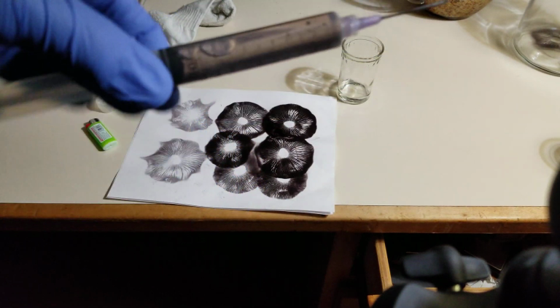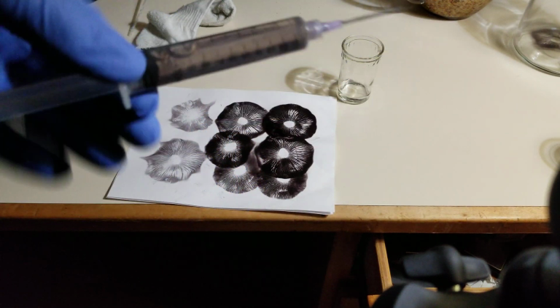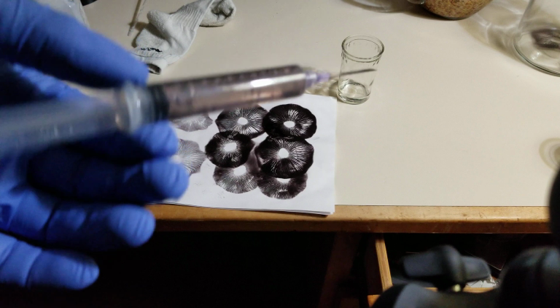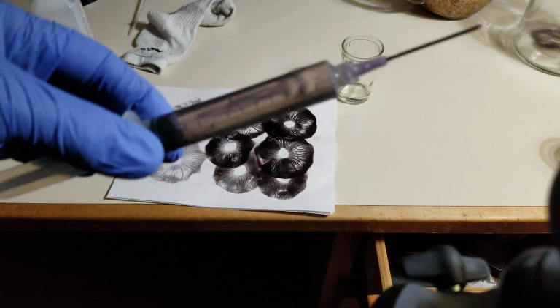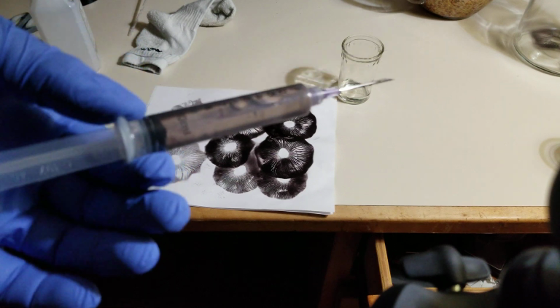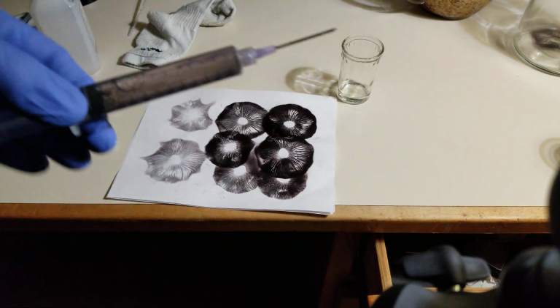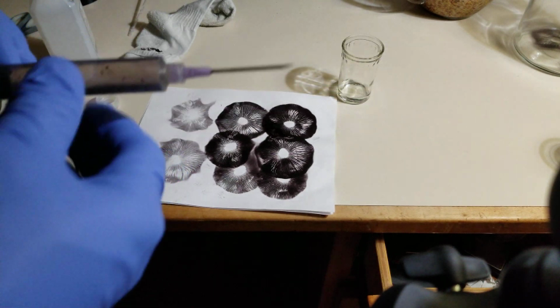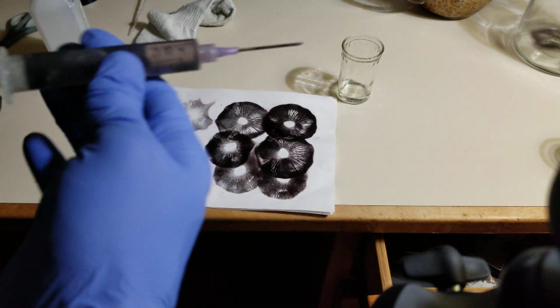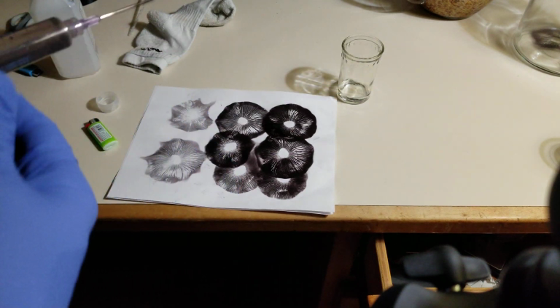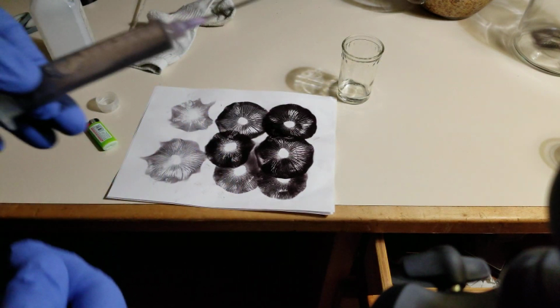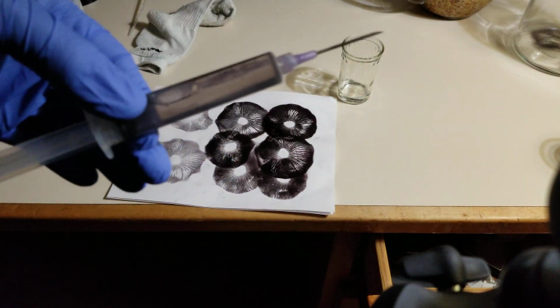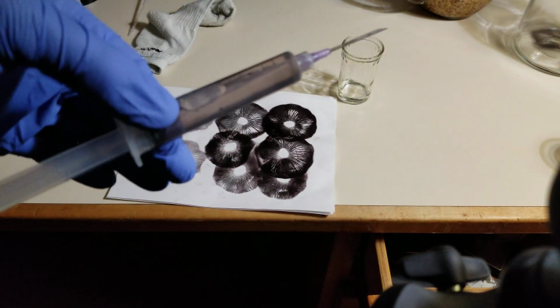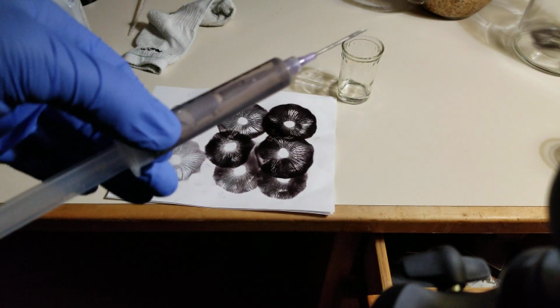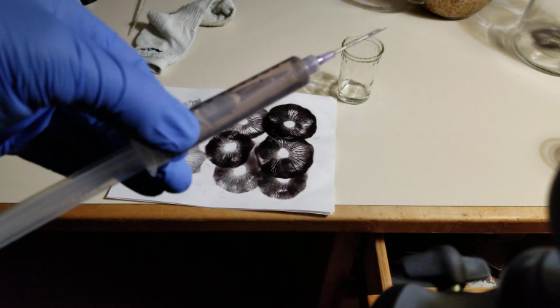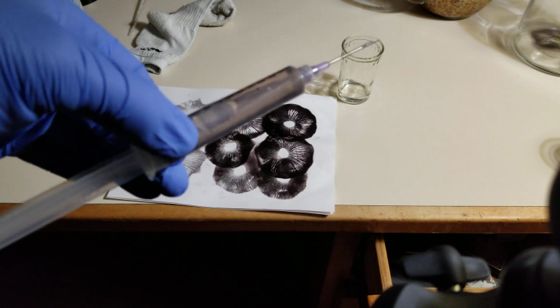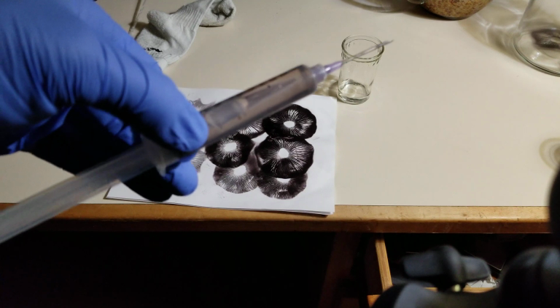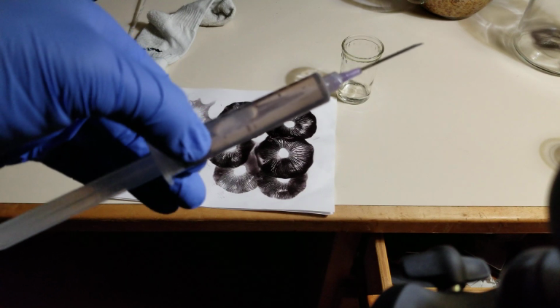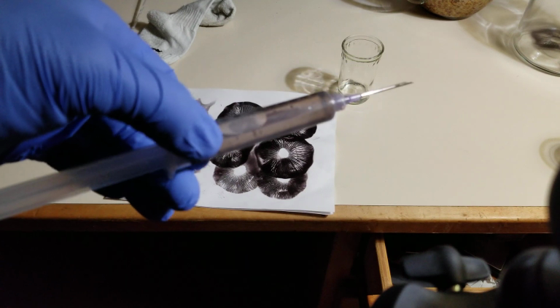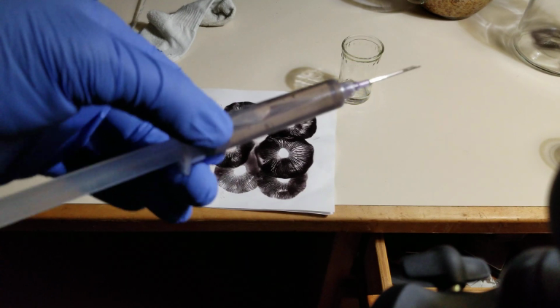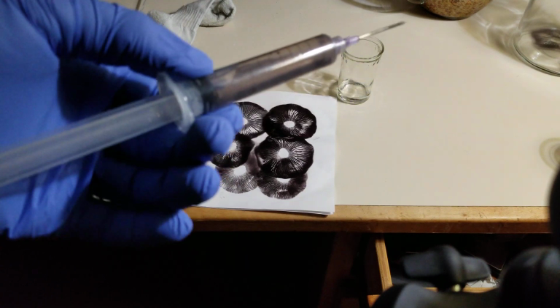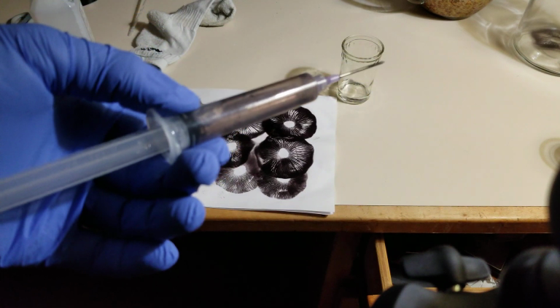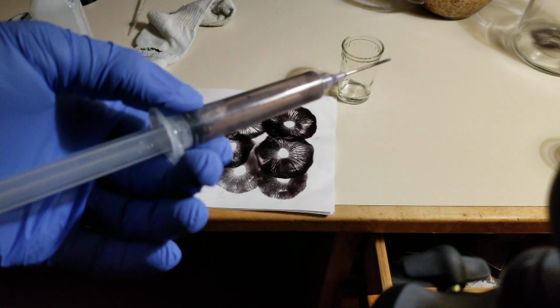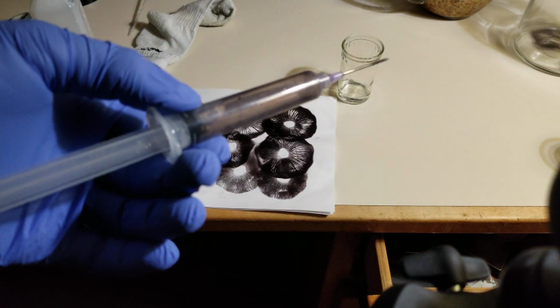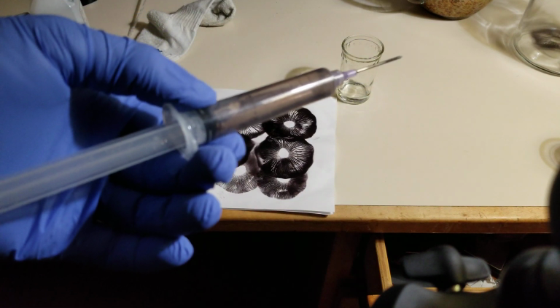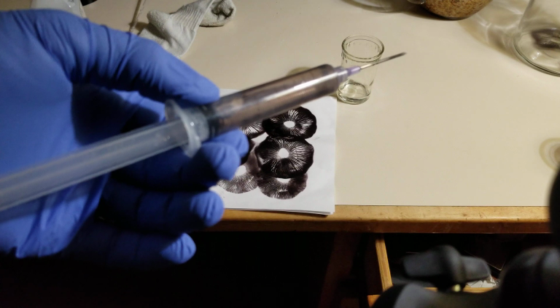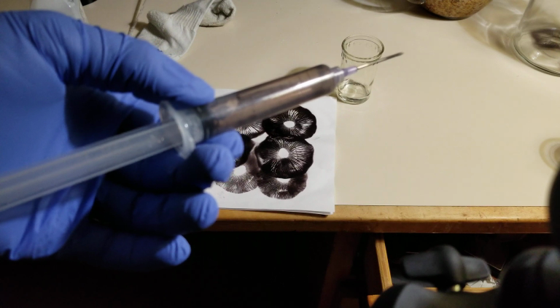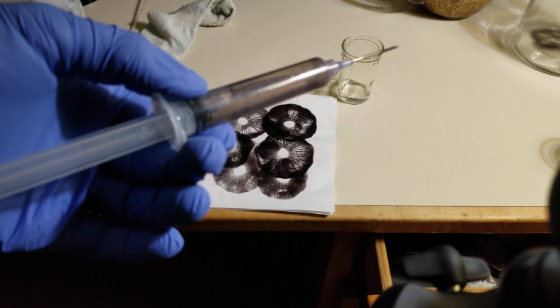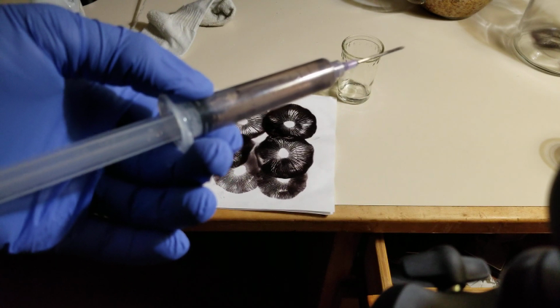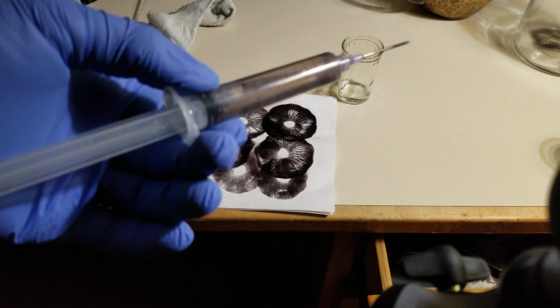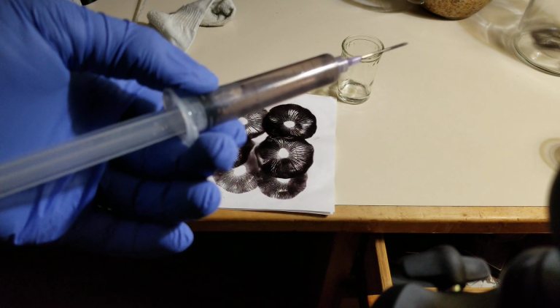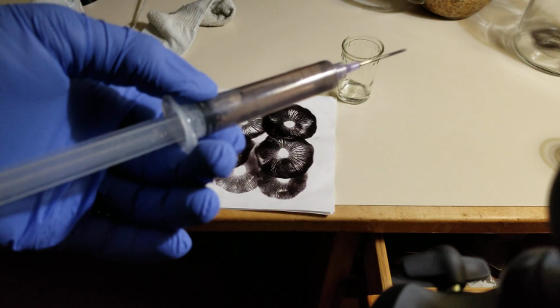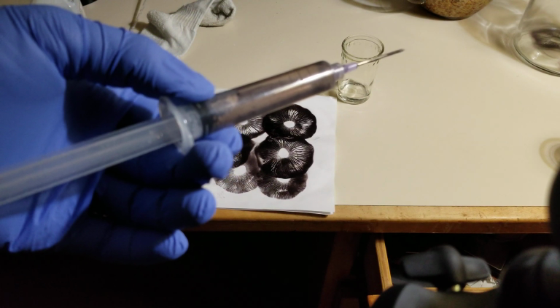And so there's your spore syringe. This is good to go. I'll show you in the next video what to do with these spores — how to inject them into your grains or into a liquid culture.